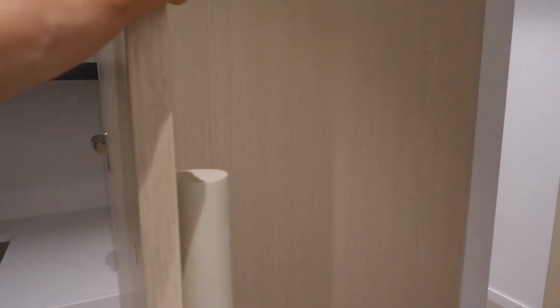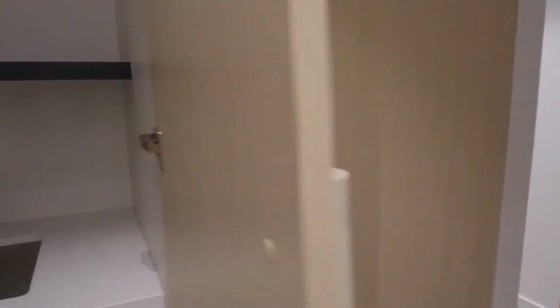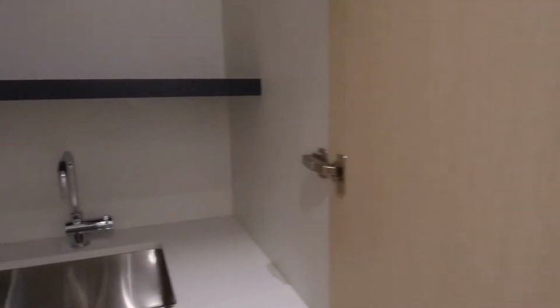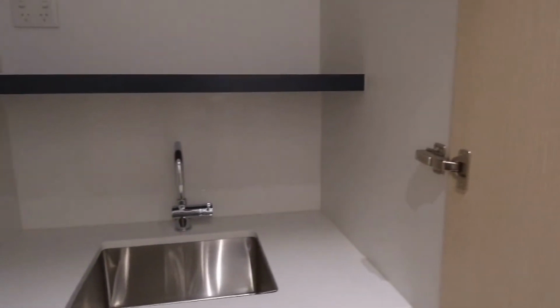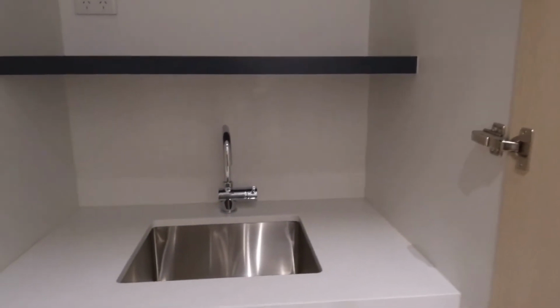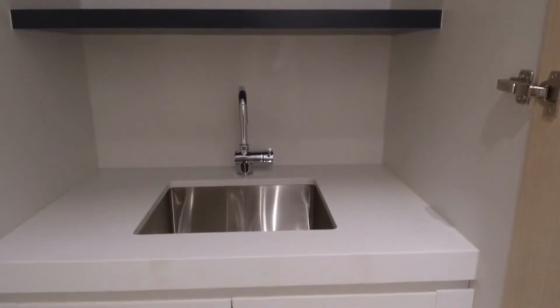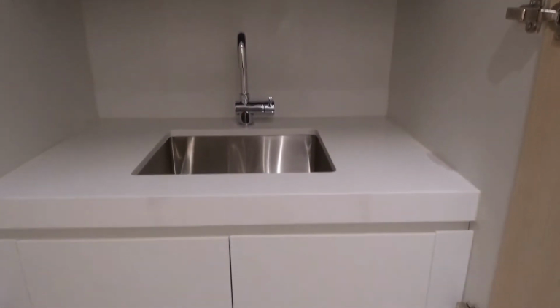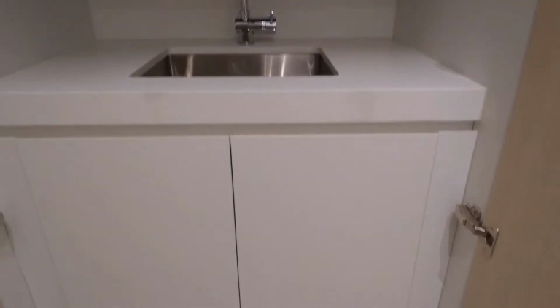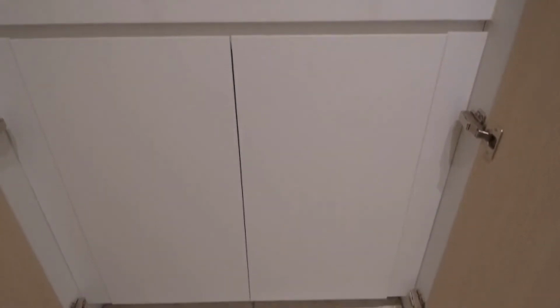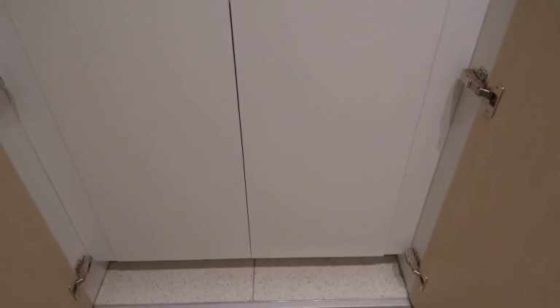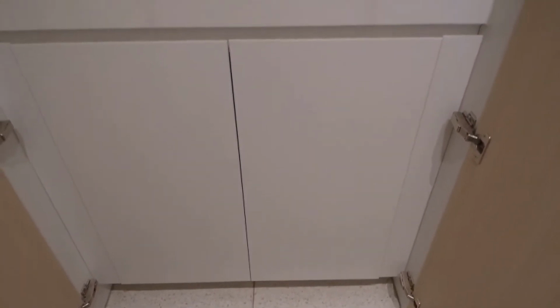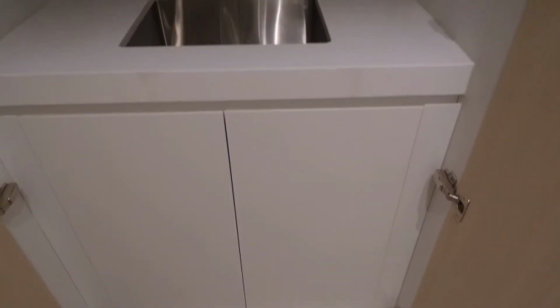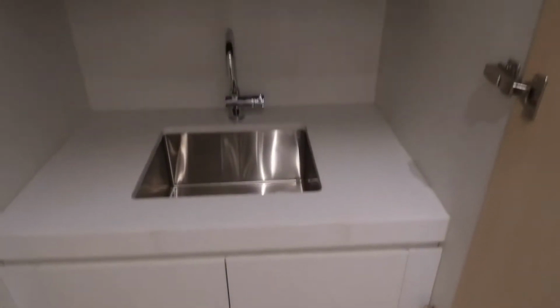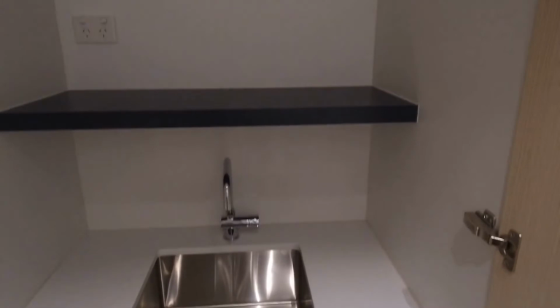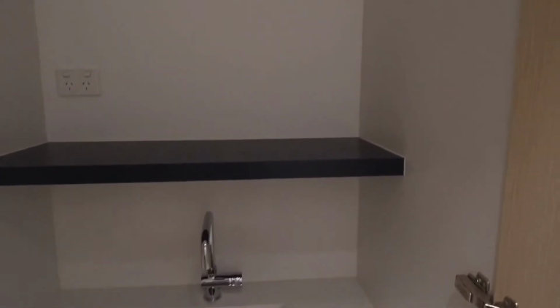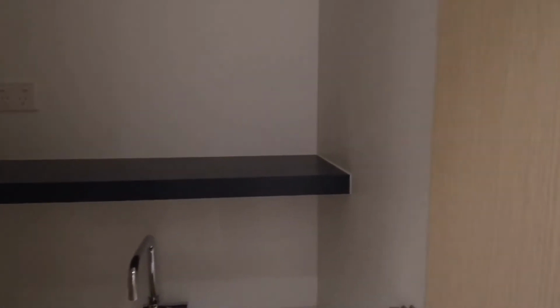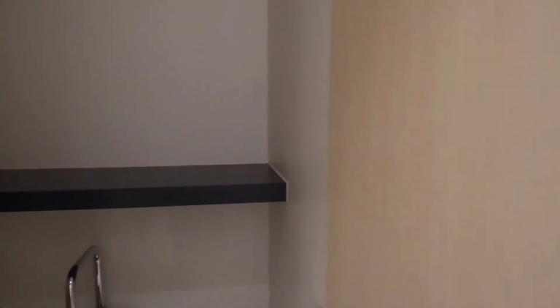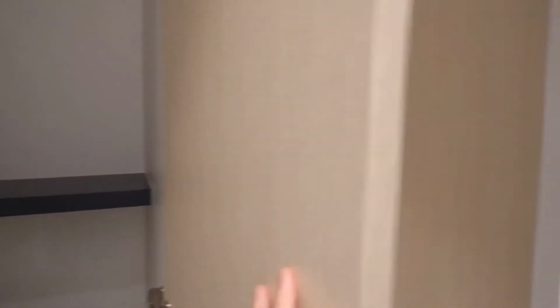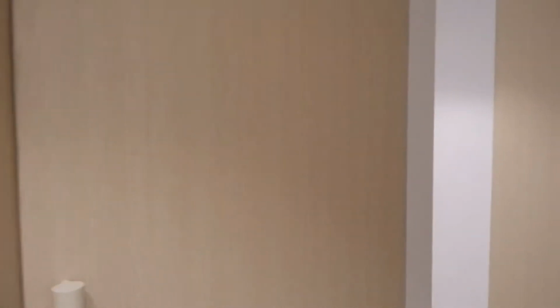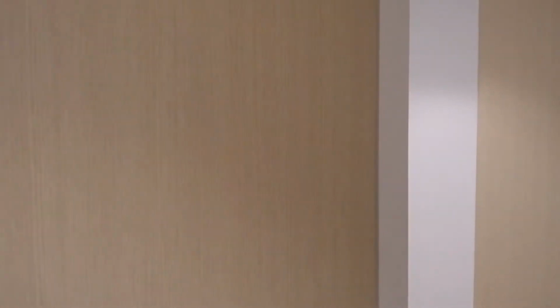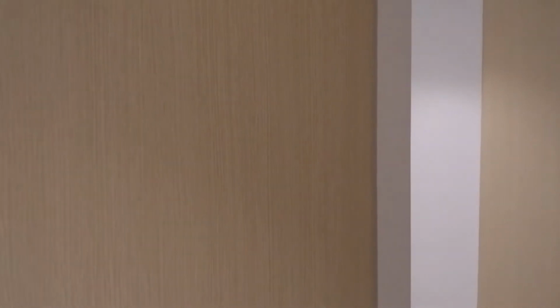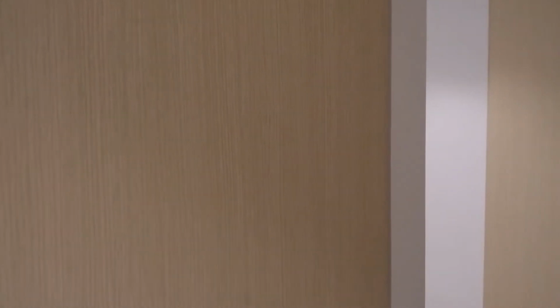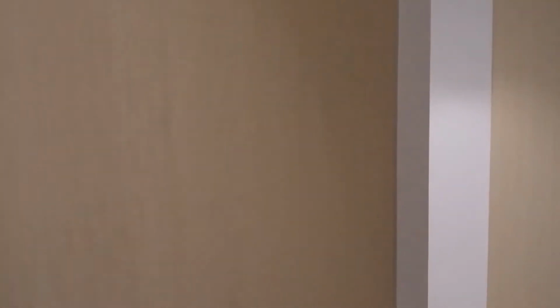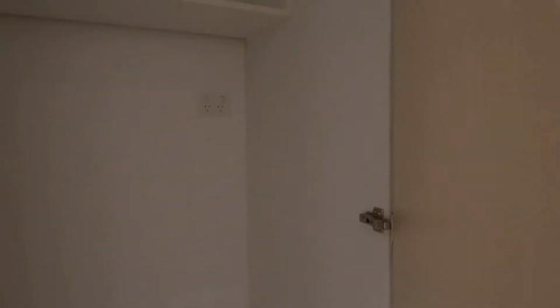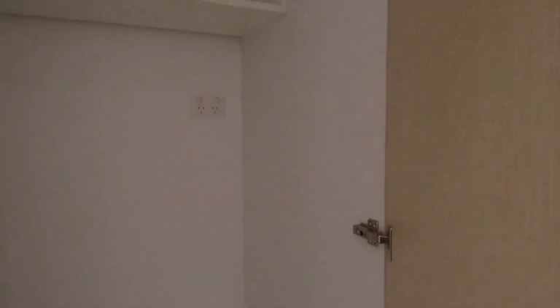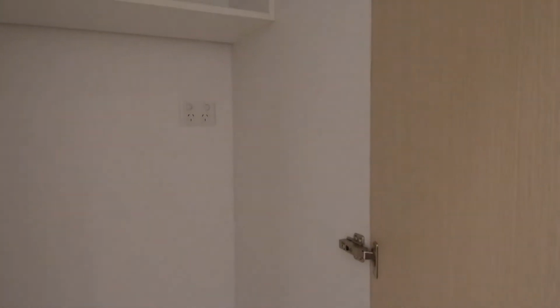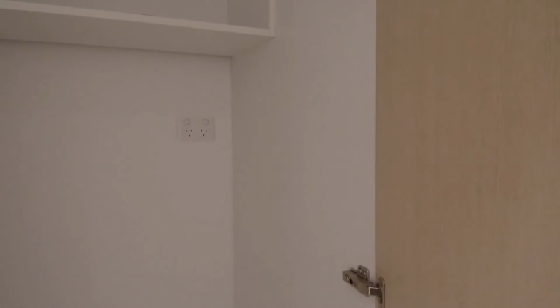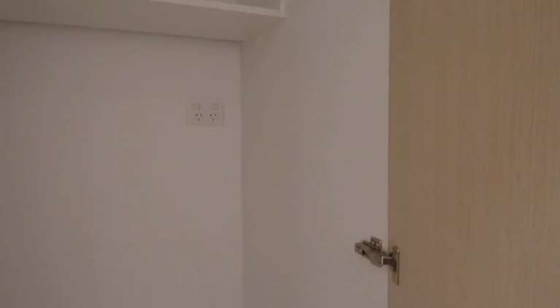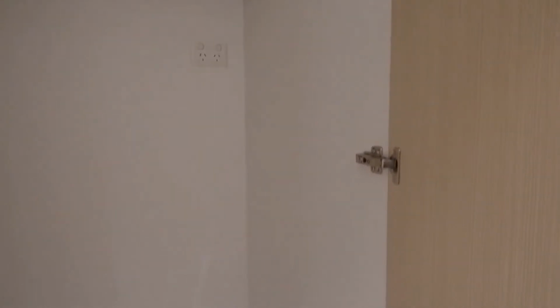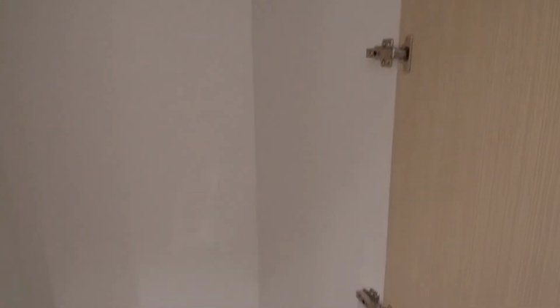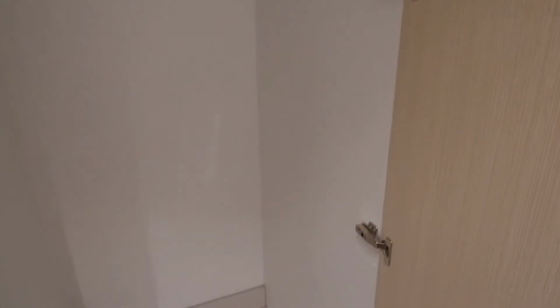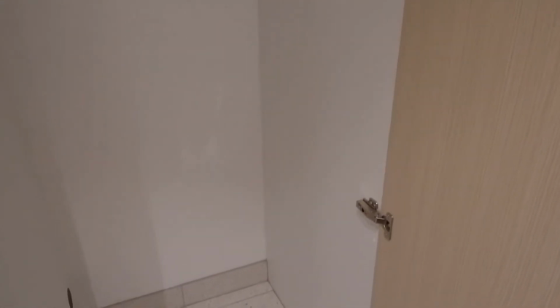Huge laundry space with plenty of storage, cupboards and shelves. And this is where you place your washer and dryer.